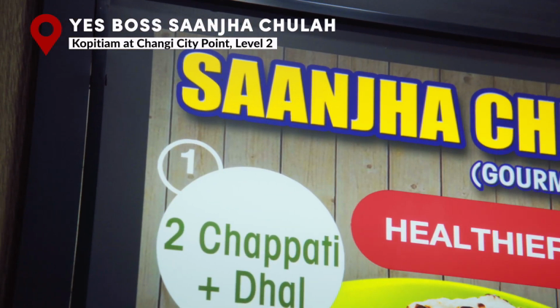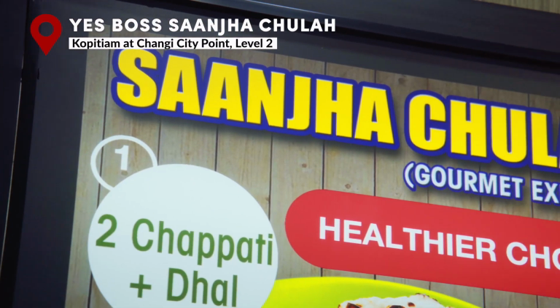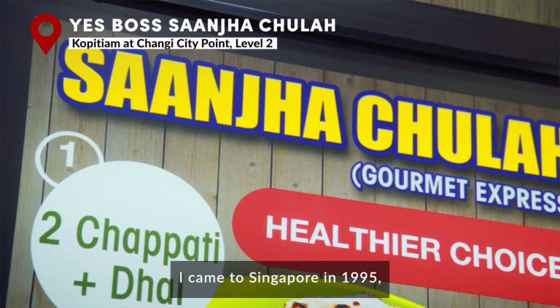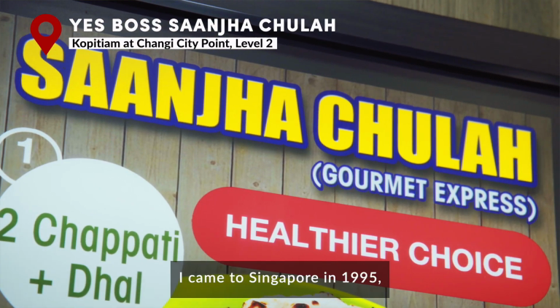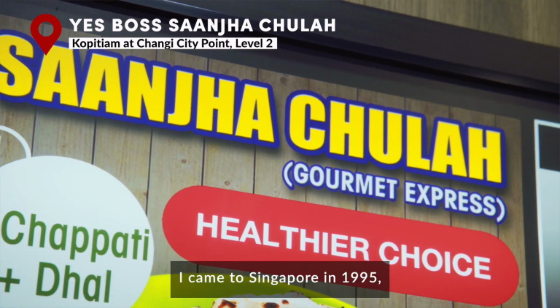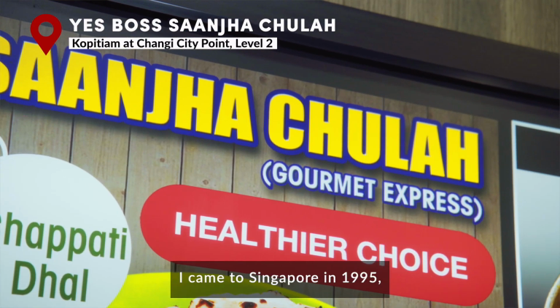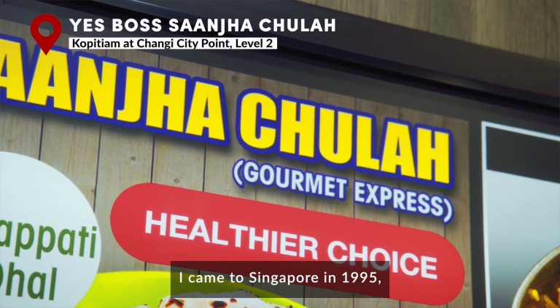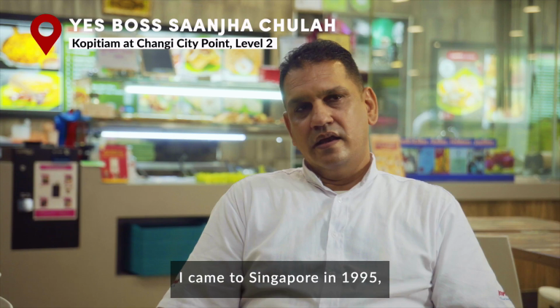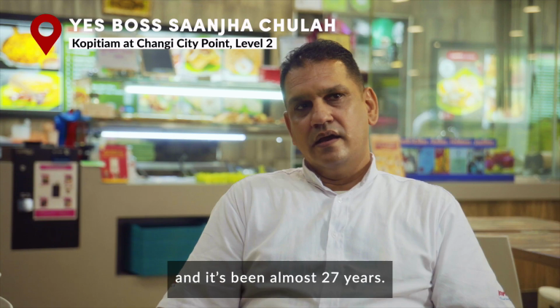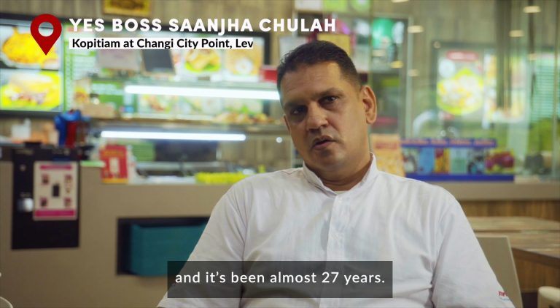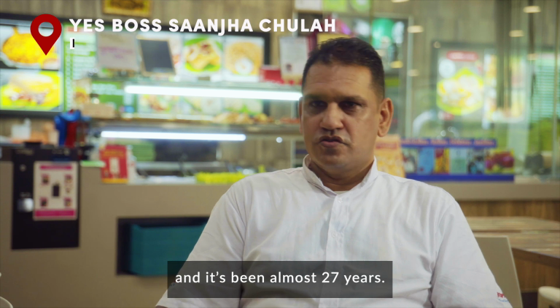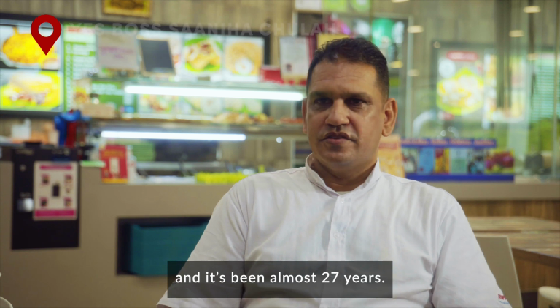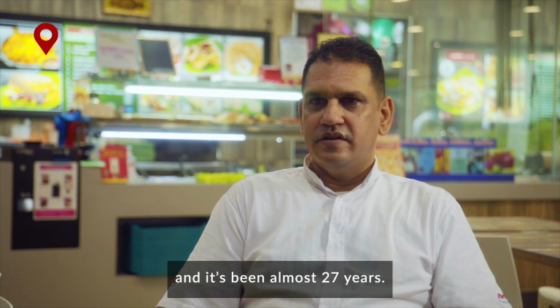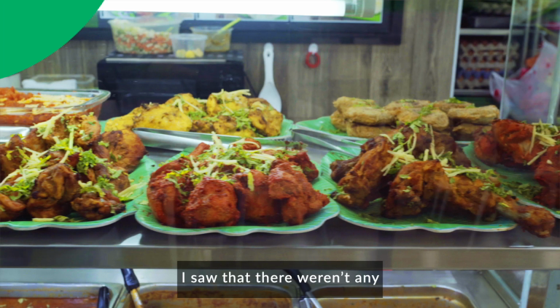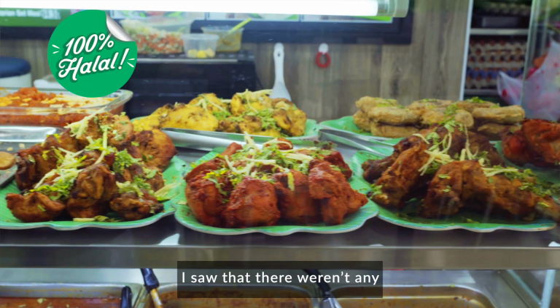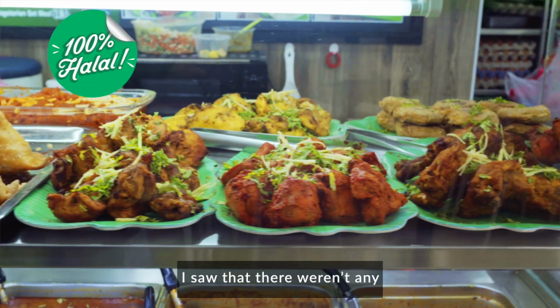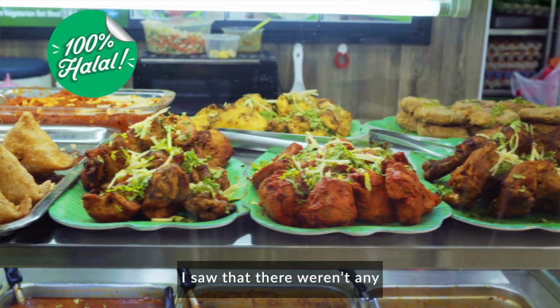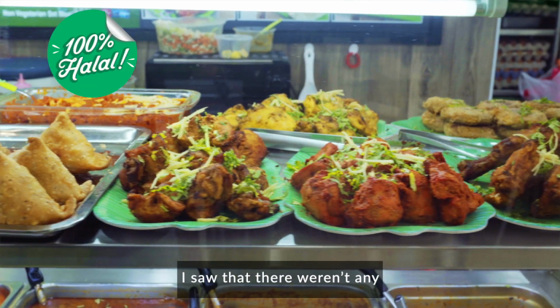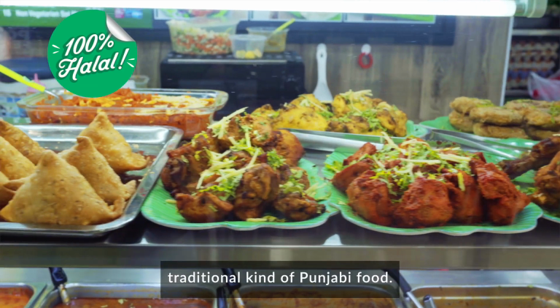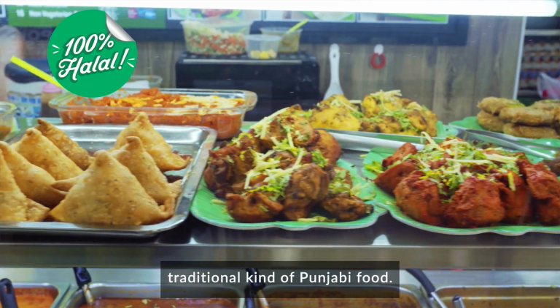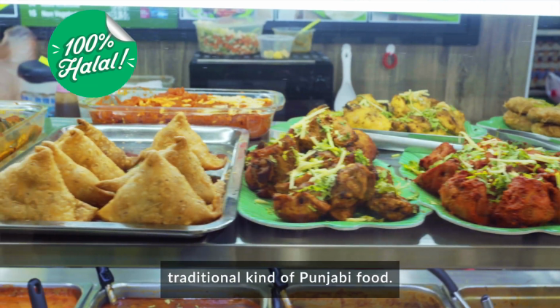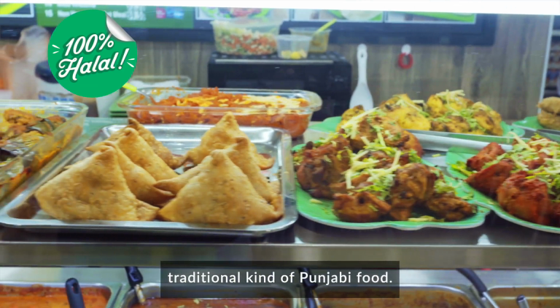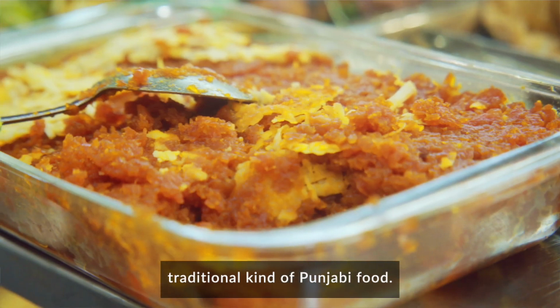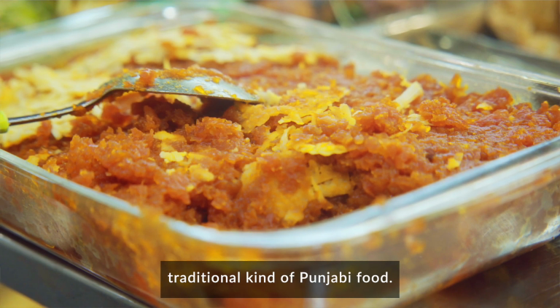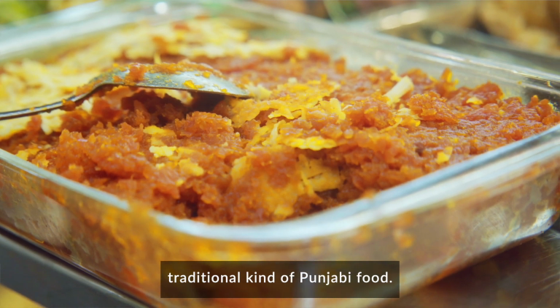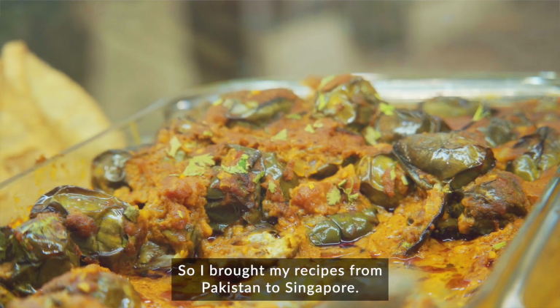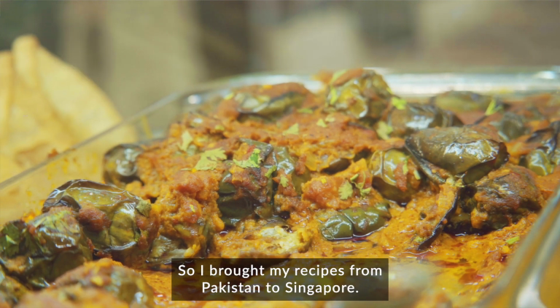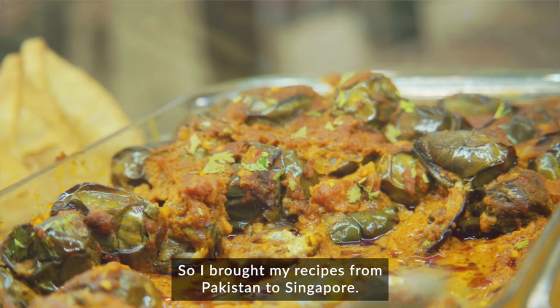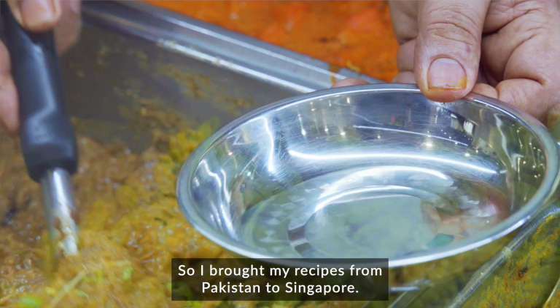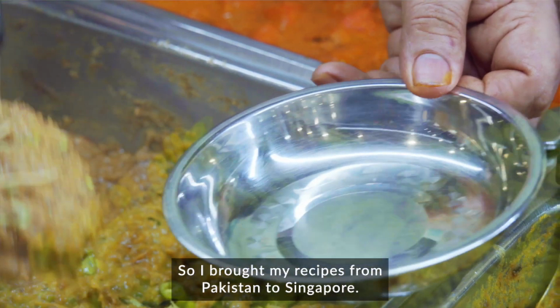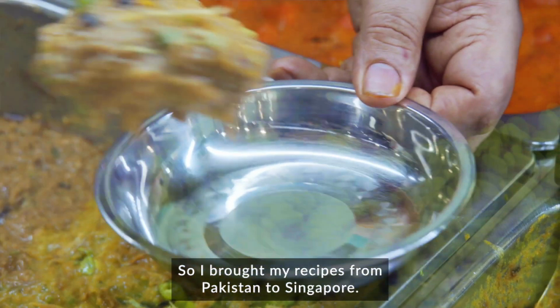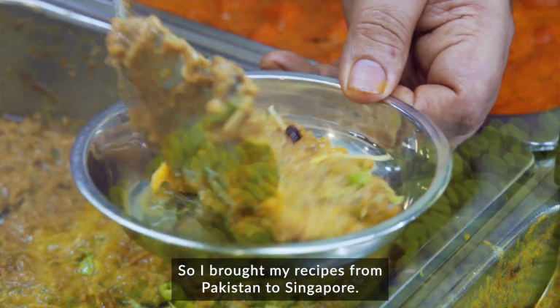I came to Singapore in 1995, almost 27 years ago. I saw there was no traditional Punjabi food here, so I brought my recipes from Pakistan to Singapore.